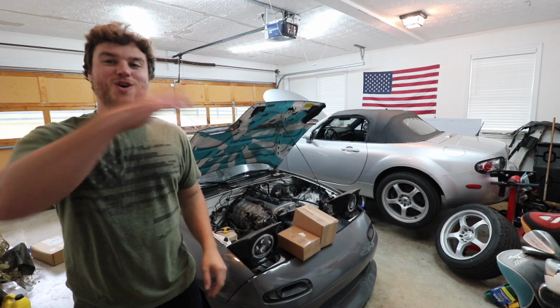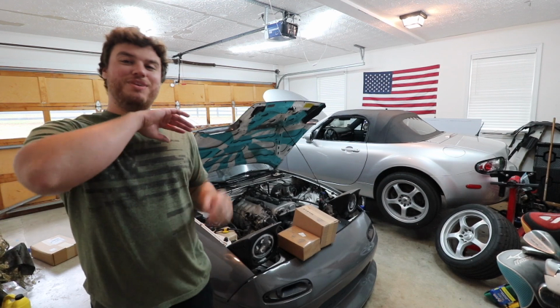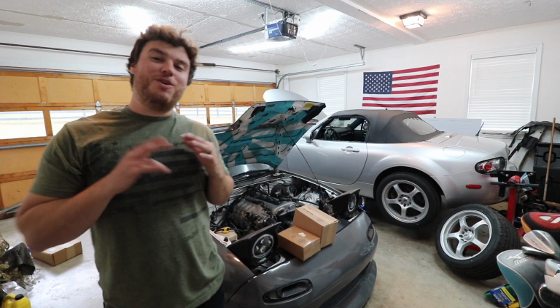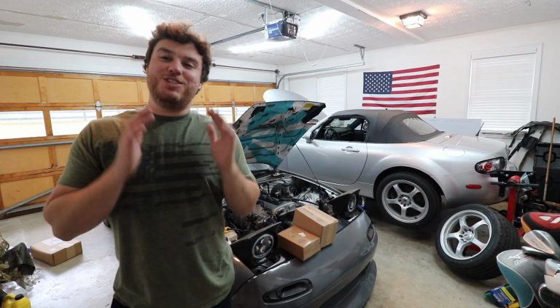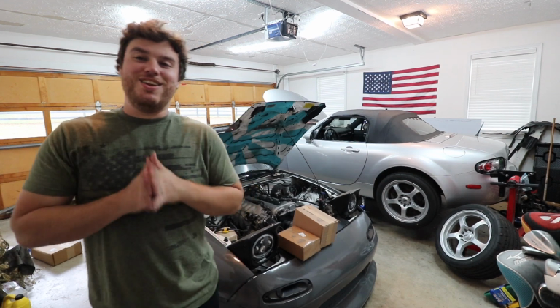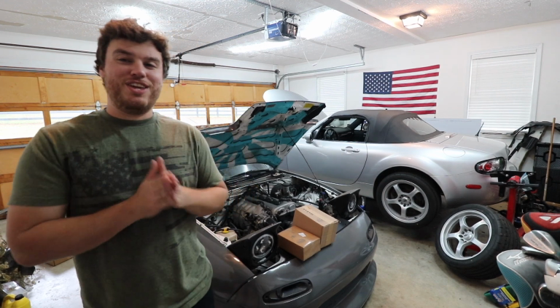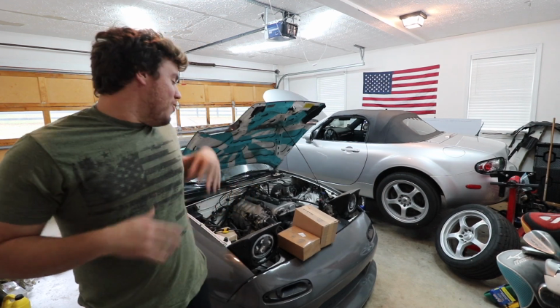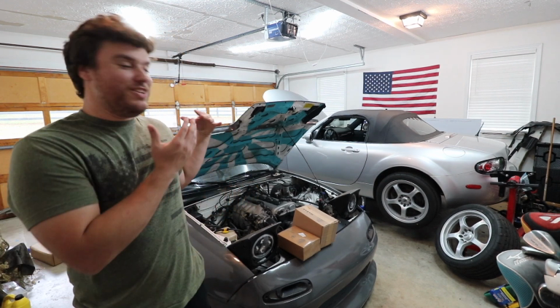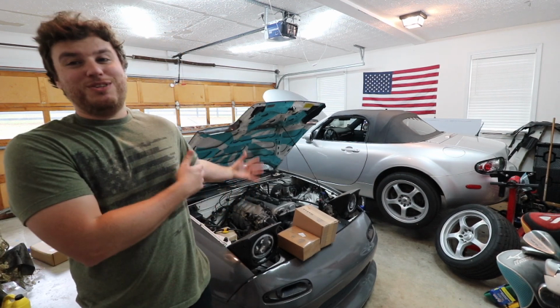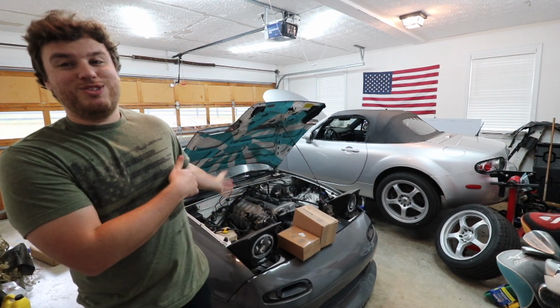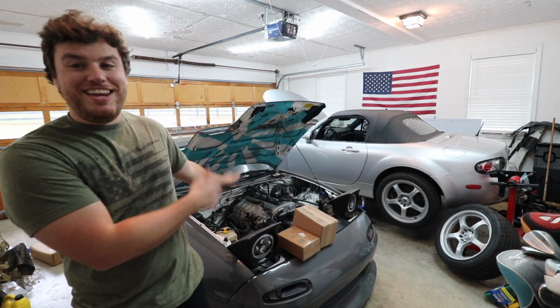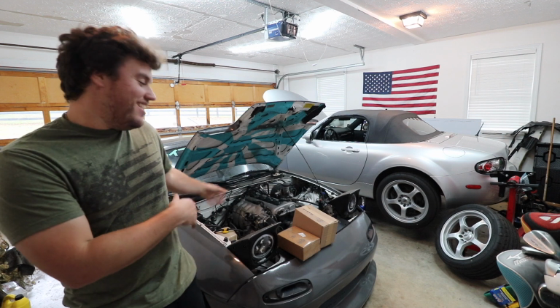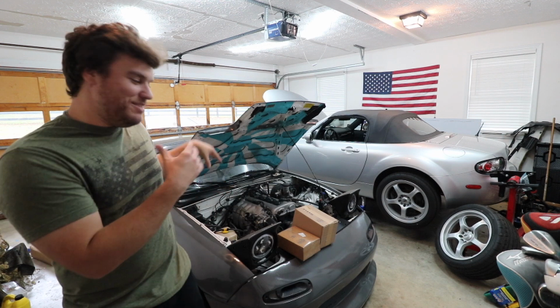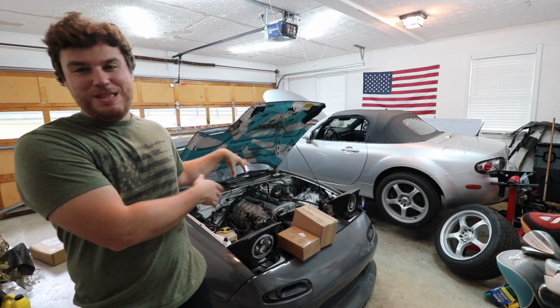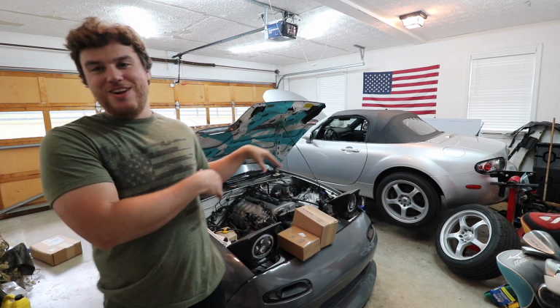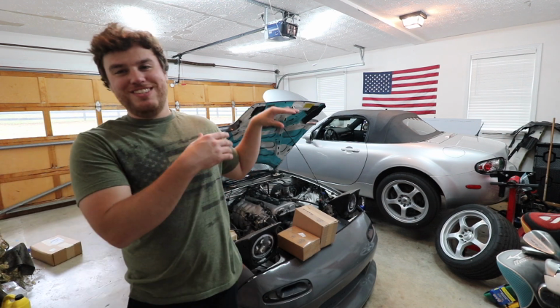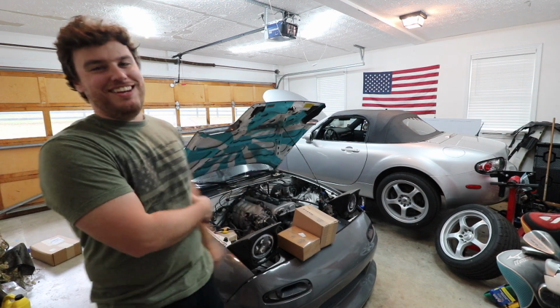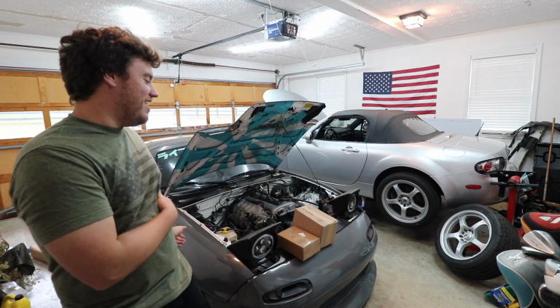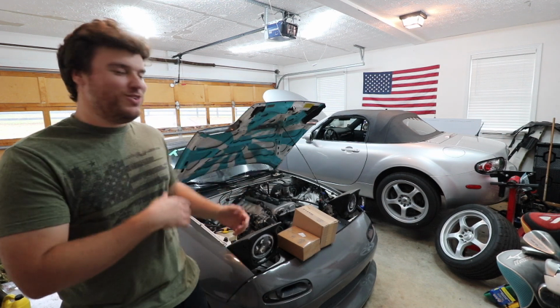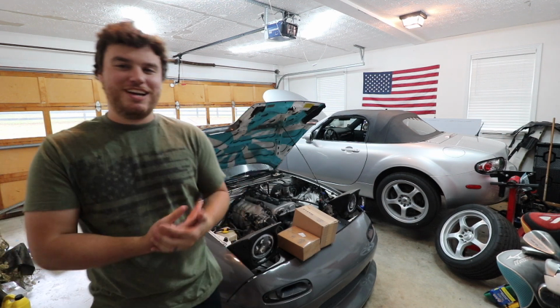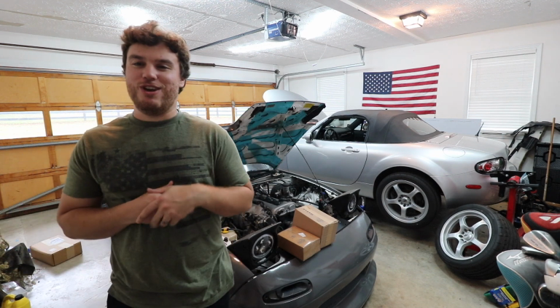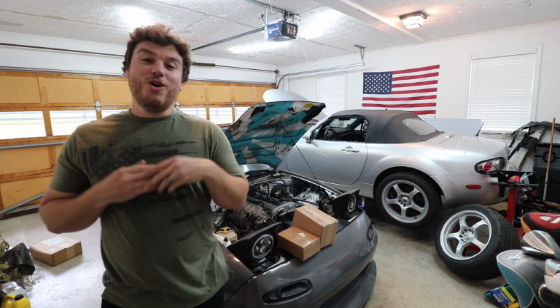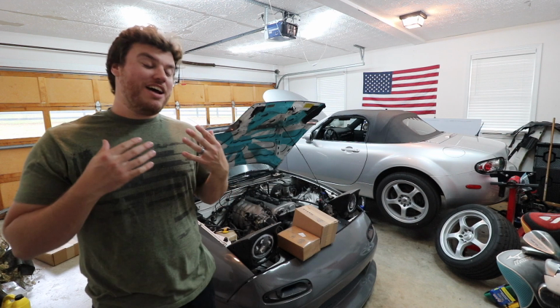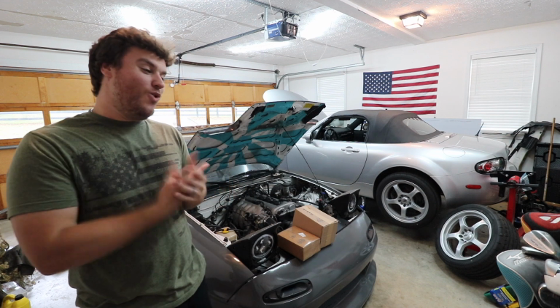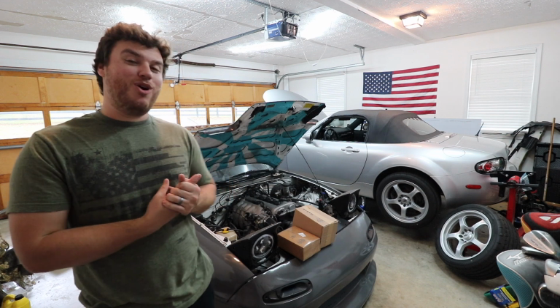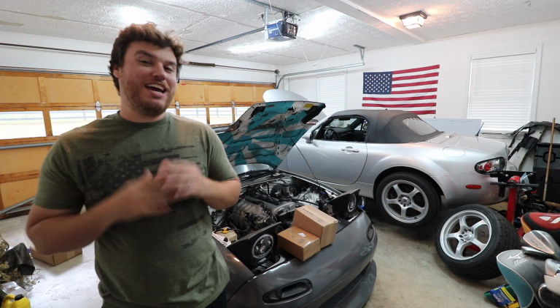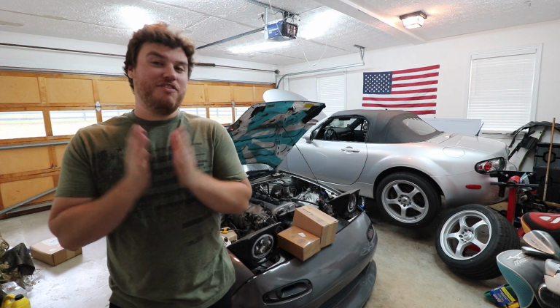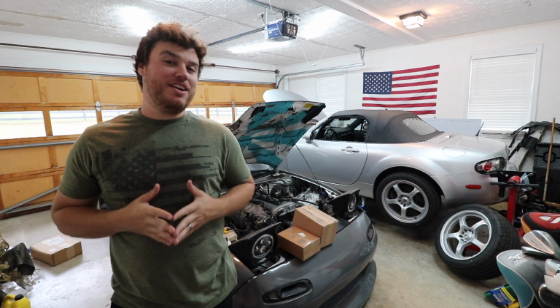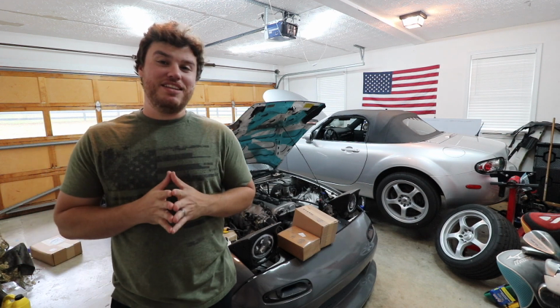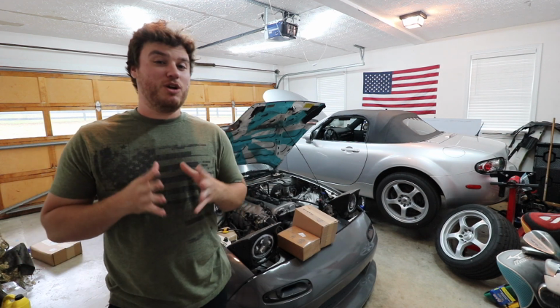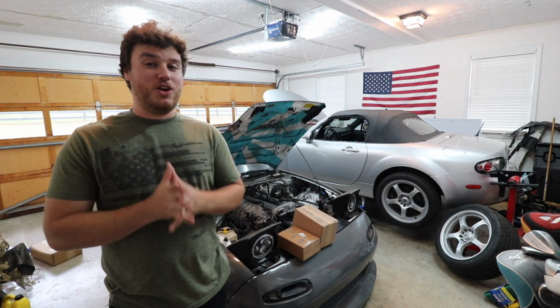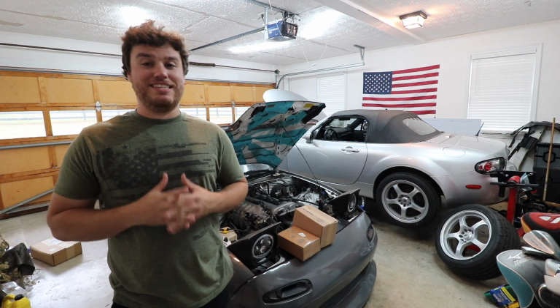Yo, what is up guys? Welcome back to yet another video. We're going to be installing some parts on the NA today. This thing has been sitting in the background, slightly neglected, so she's back on the channel. We have one part that I think every Miata needs, and we're going to be installing that today.